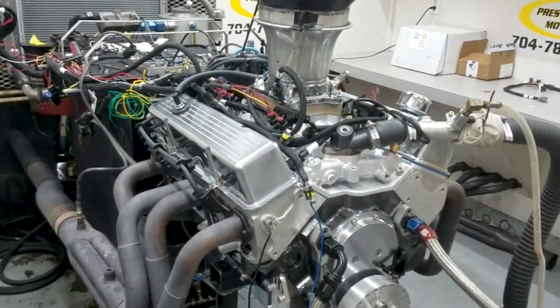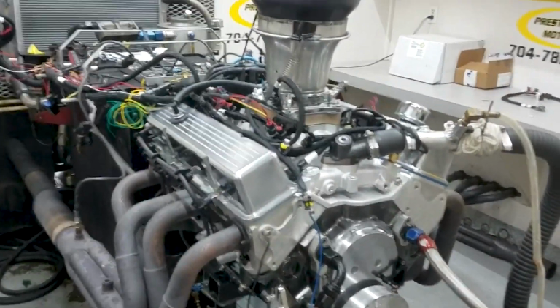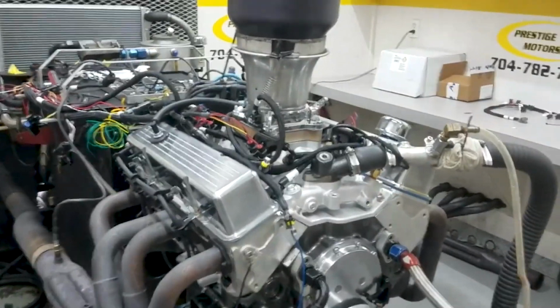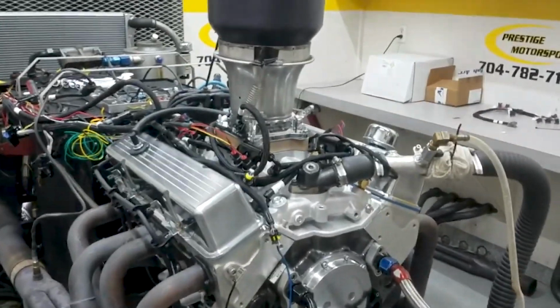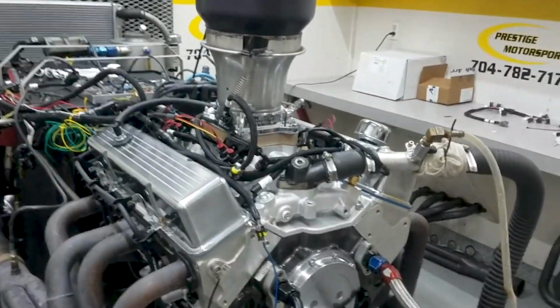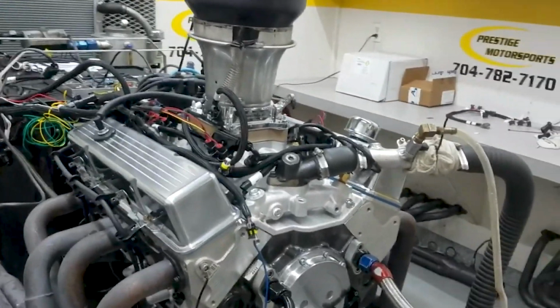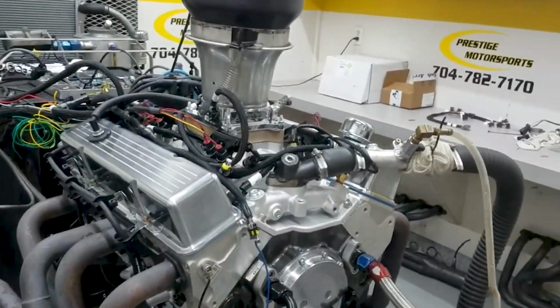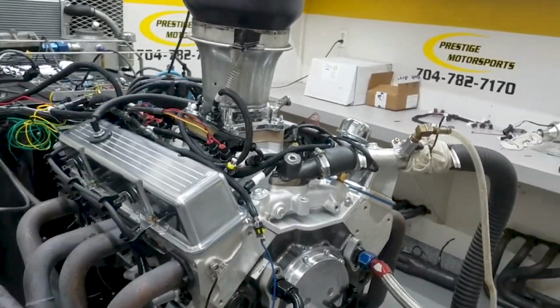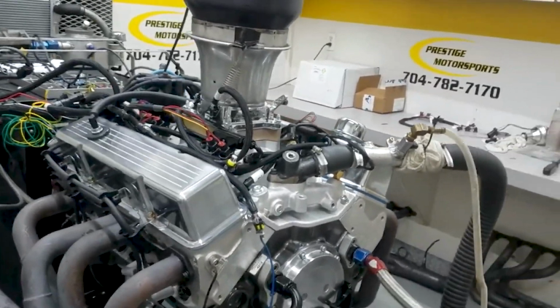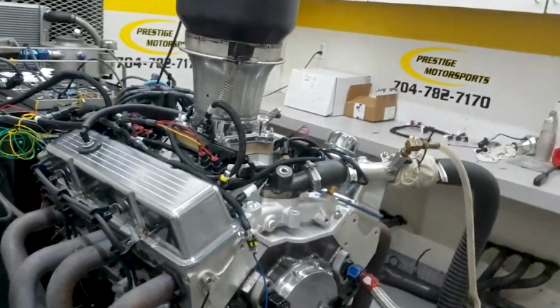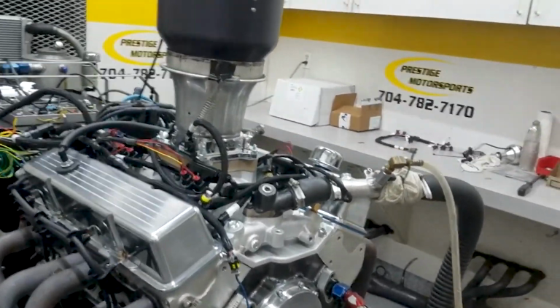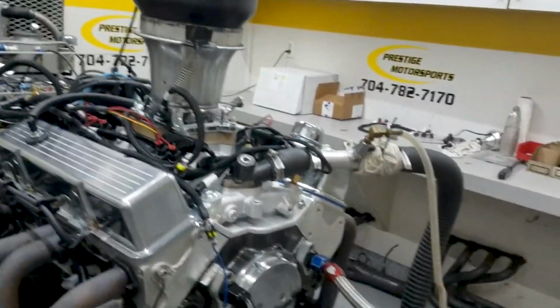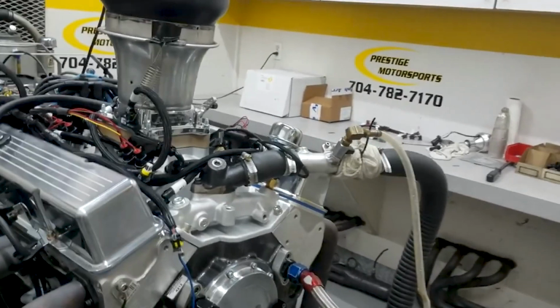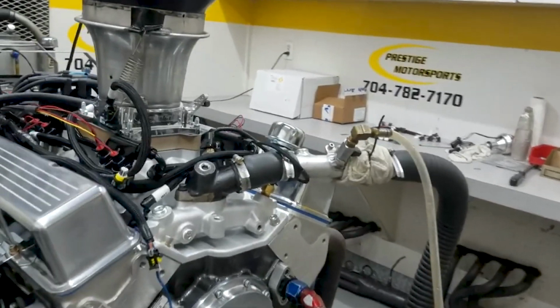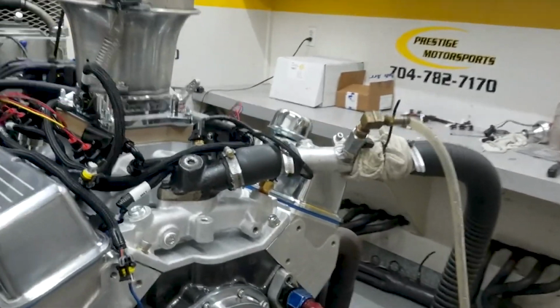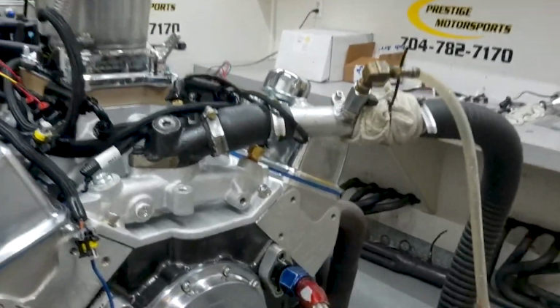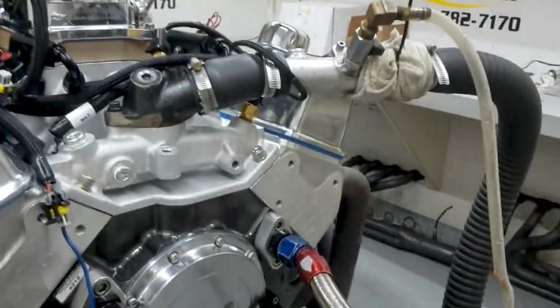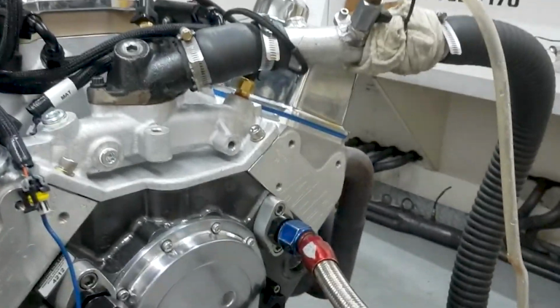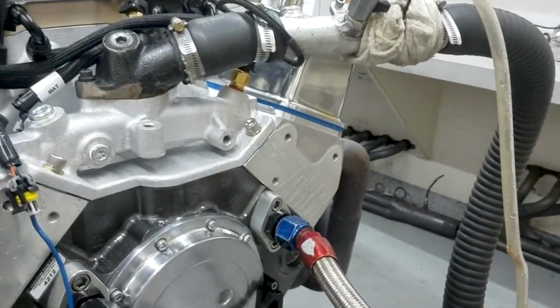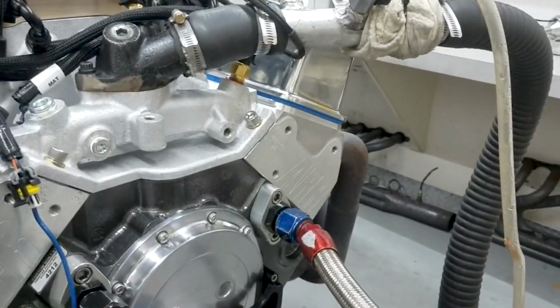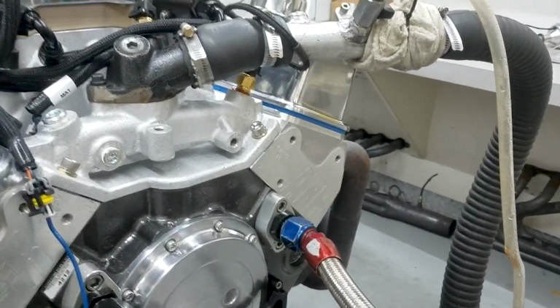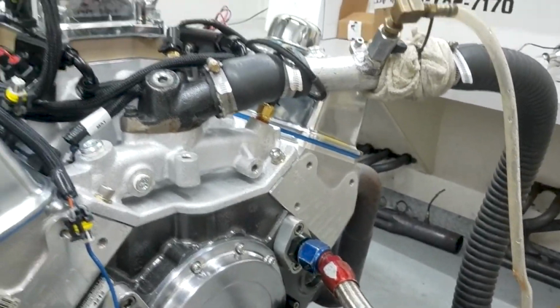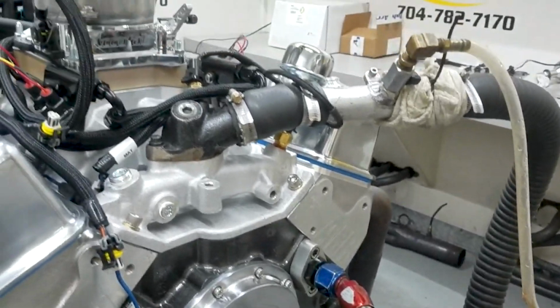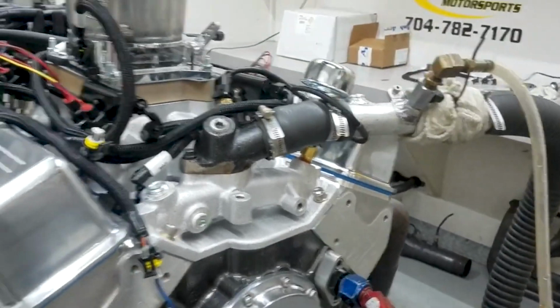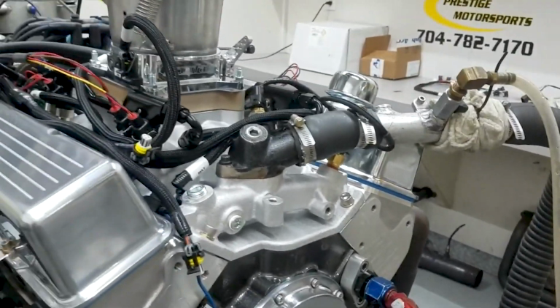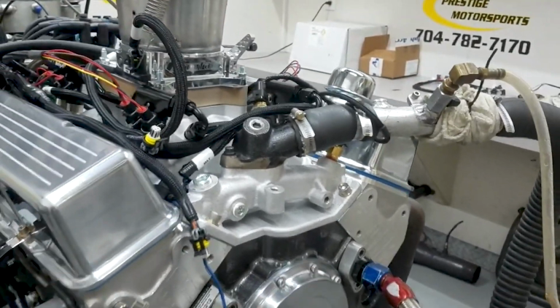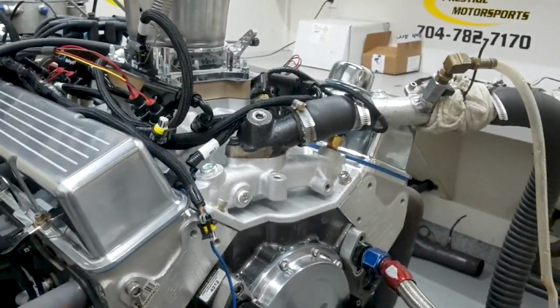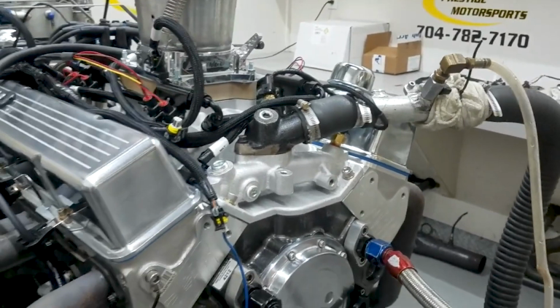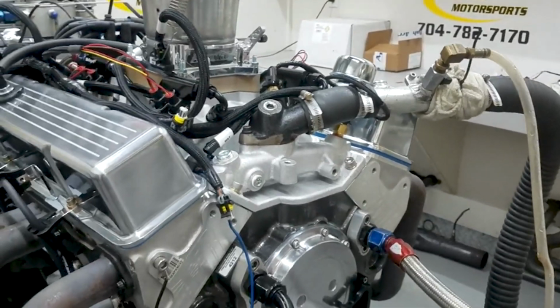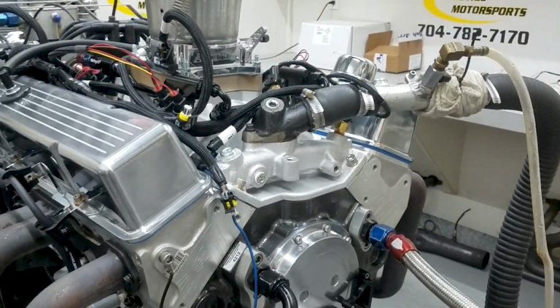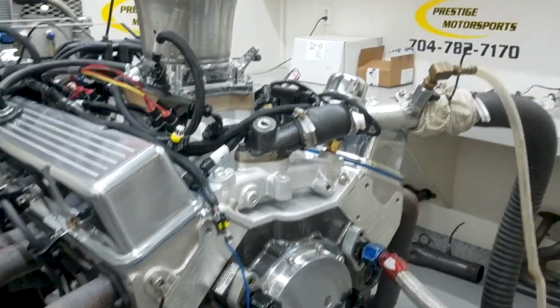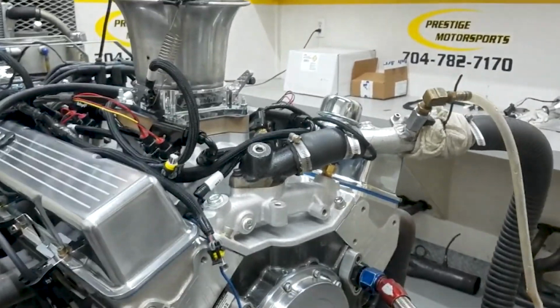Alright Derek, here's your small block Chevrolet. It's been running — you can use Krypton as a combination. It's got the AFR silver heads on it and one of our custom grind hydraulic rollers.